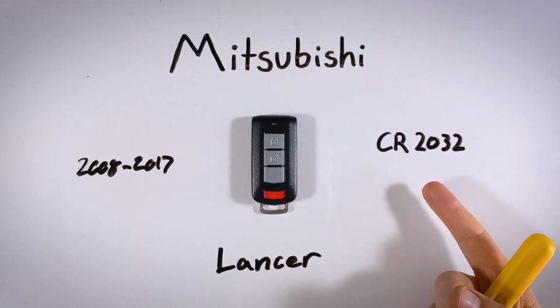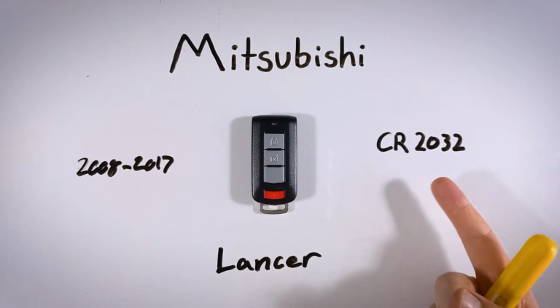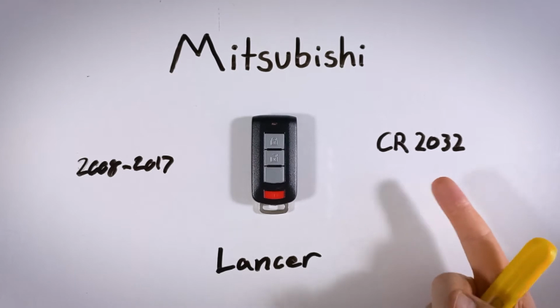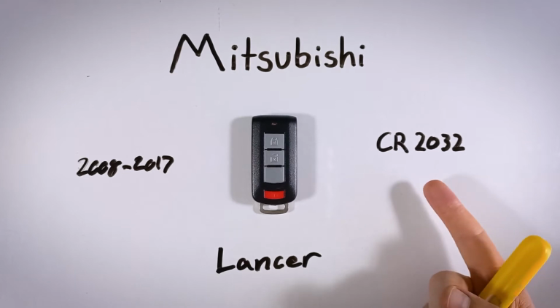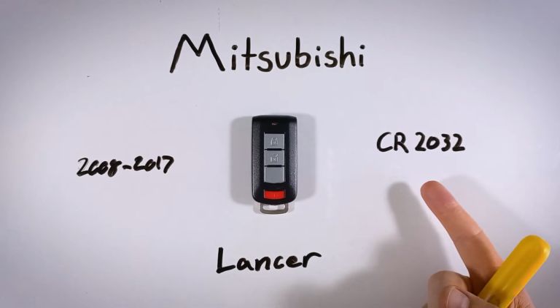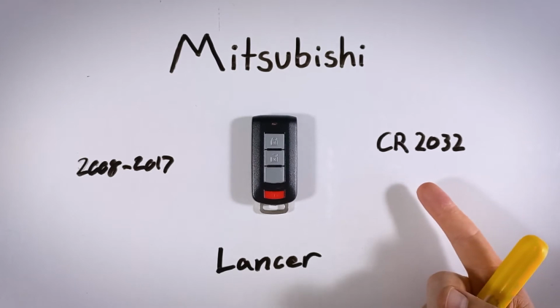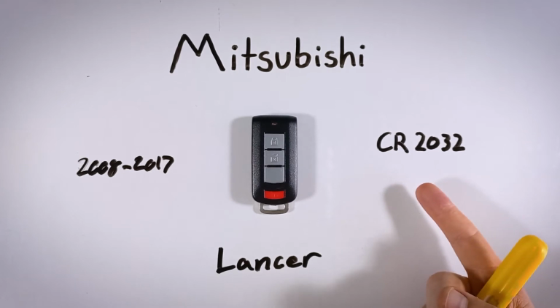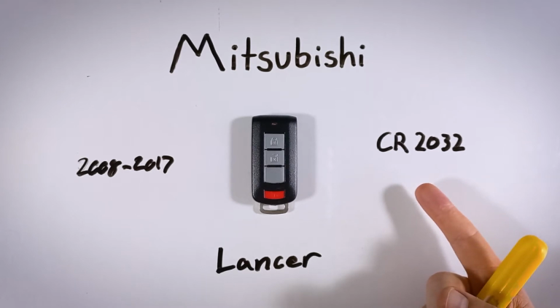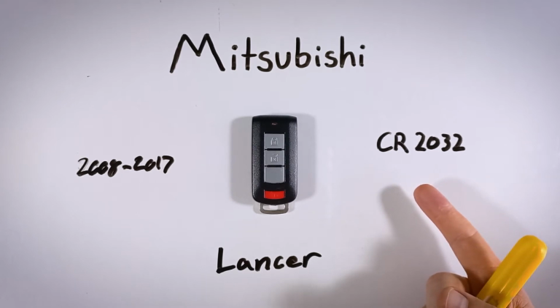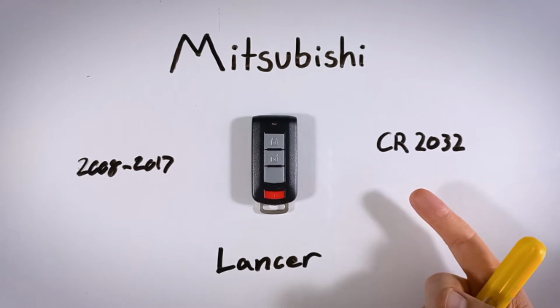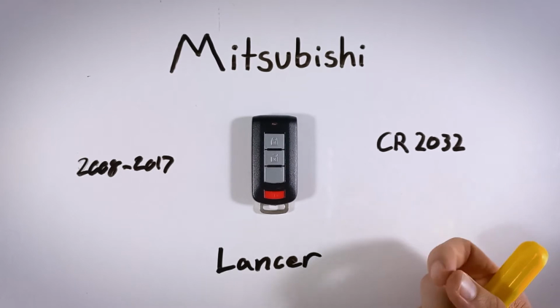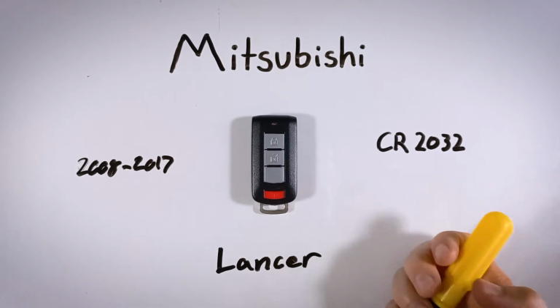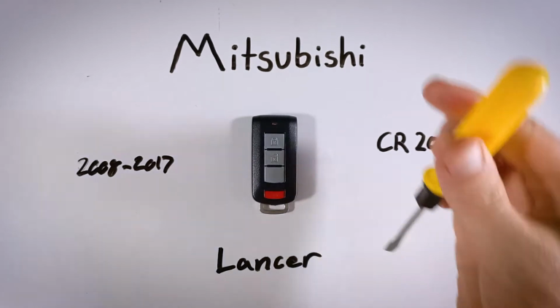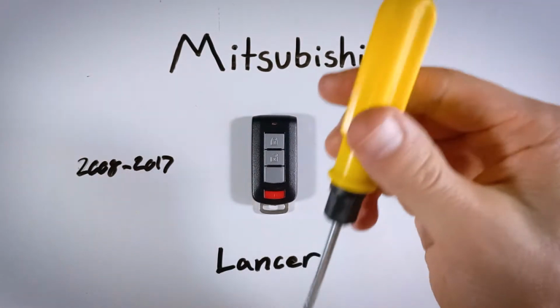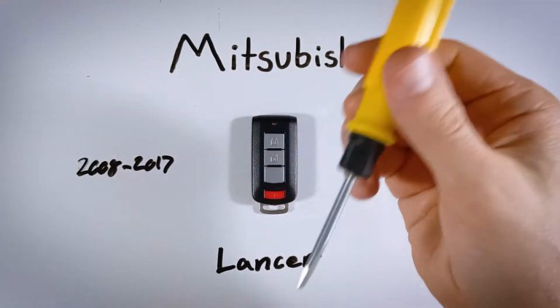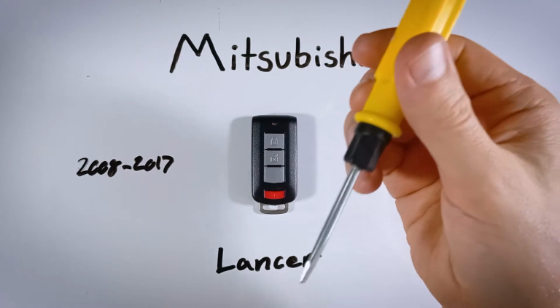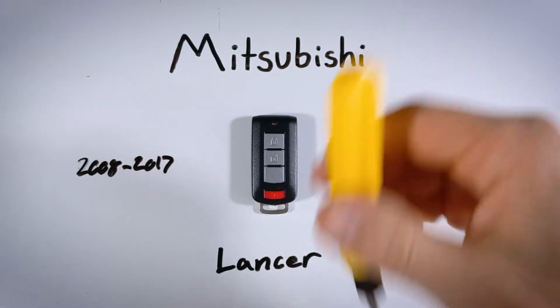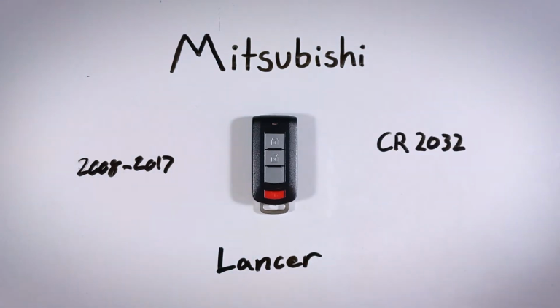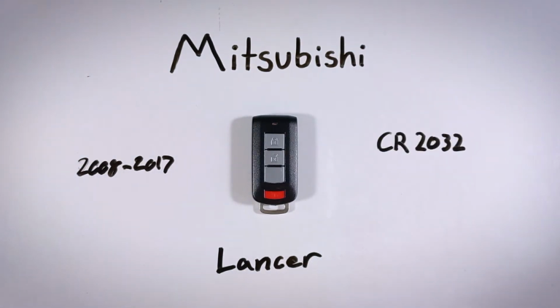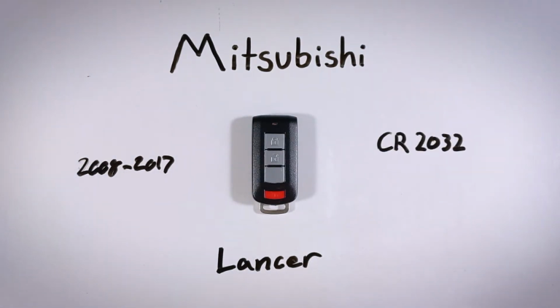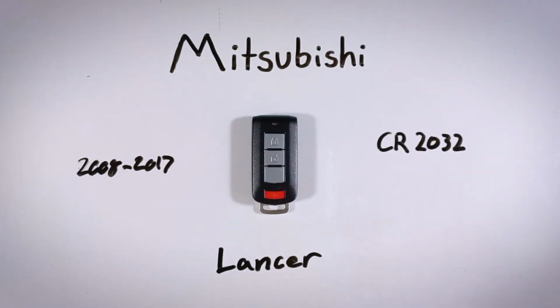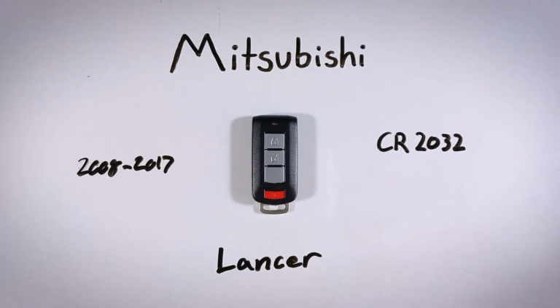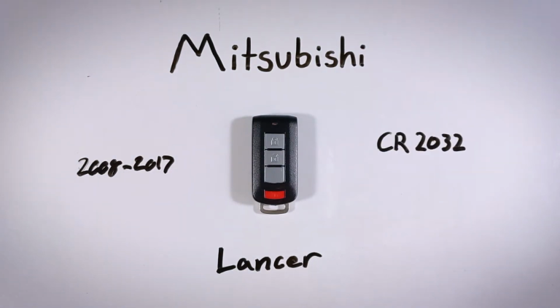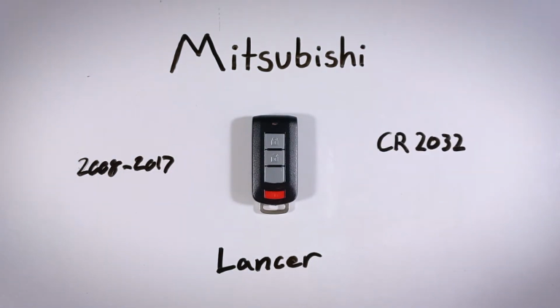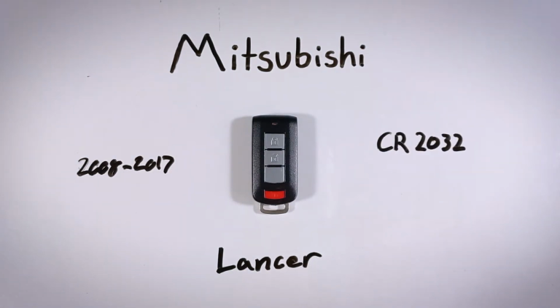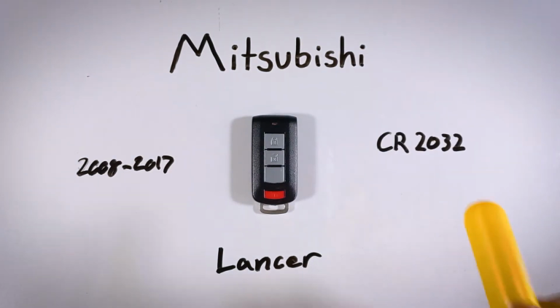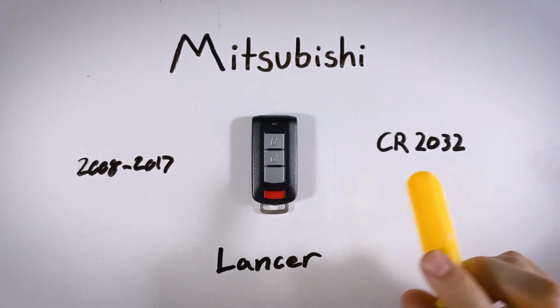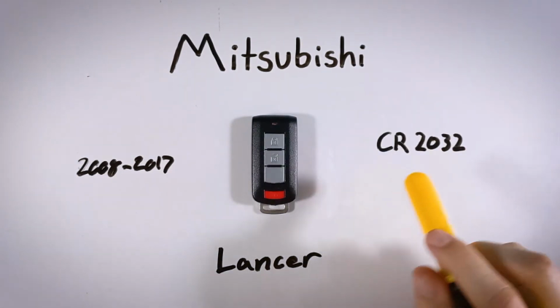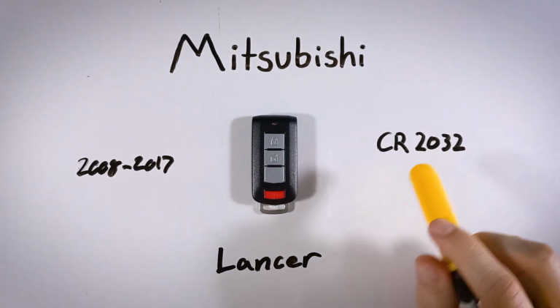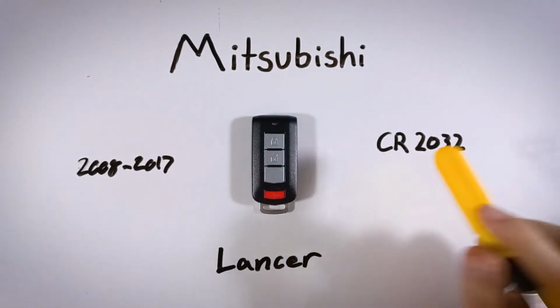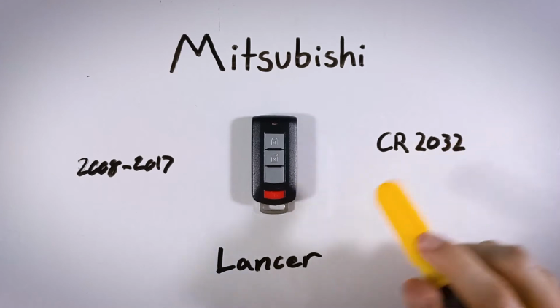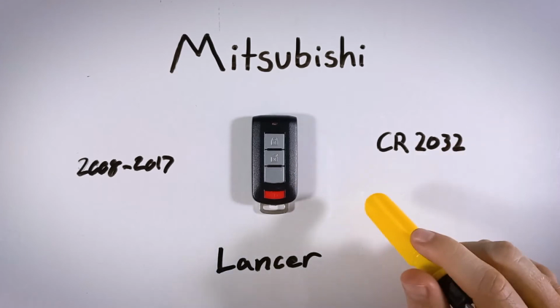If you don't have one of these batteries and you'd like to pick one up online, go check the link I have left down in the description. That first link will take you over to Amazon, where you can get these particular batteries for just a few dollars.